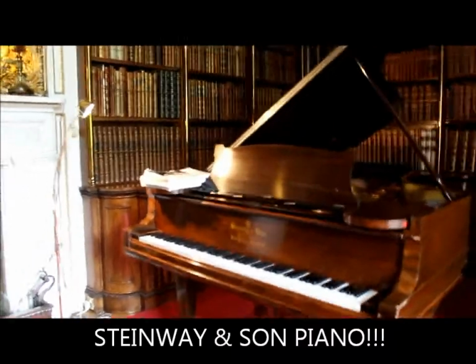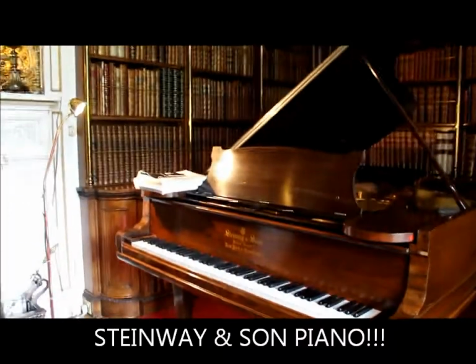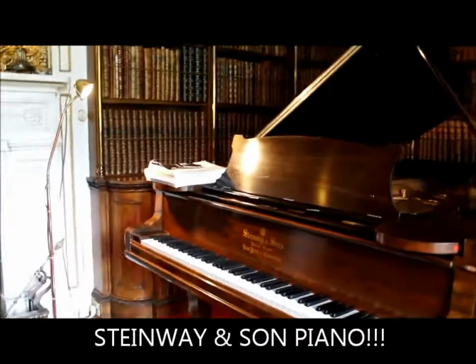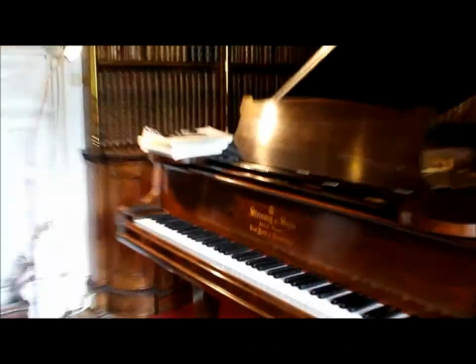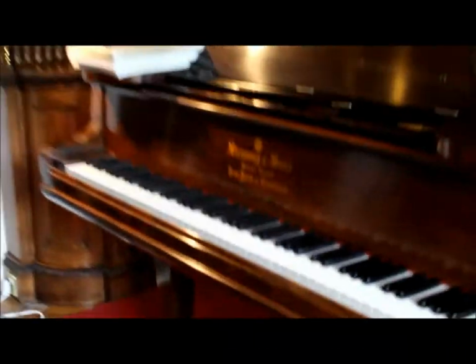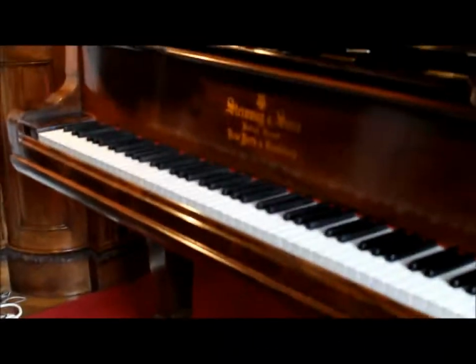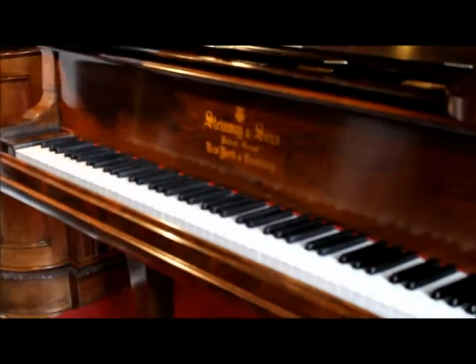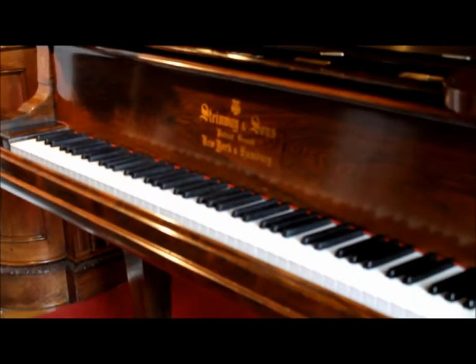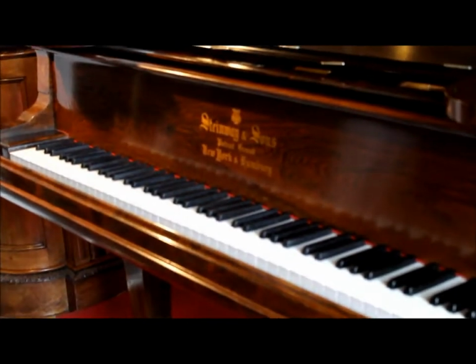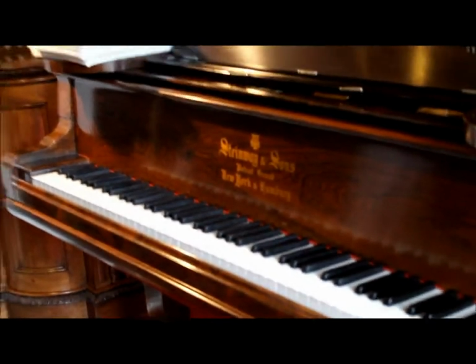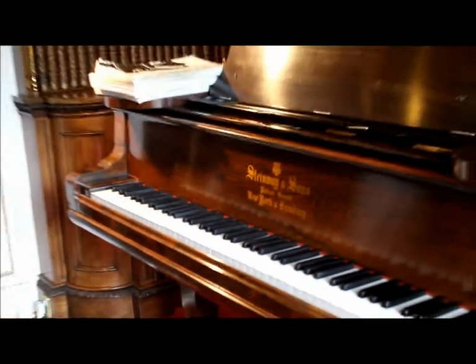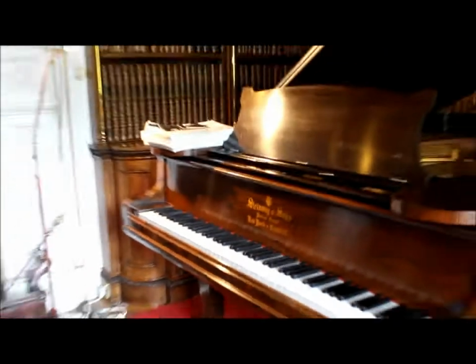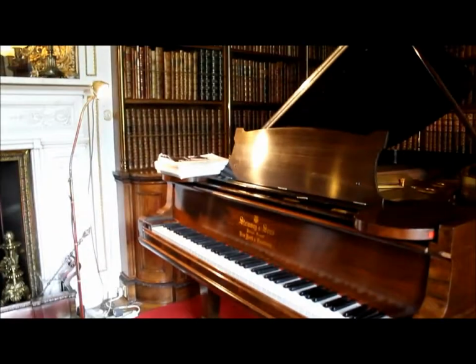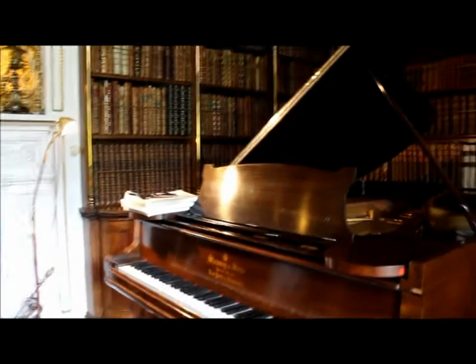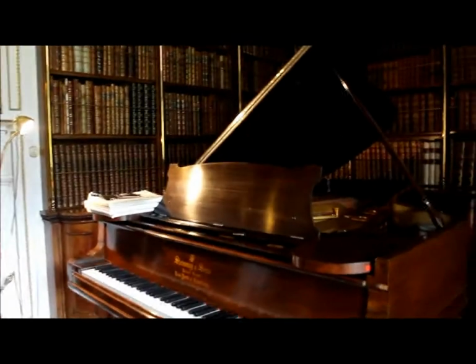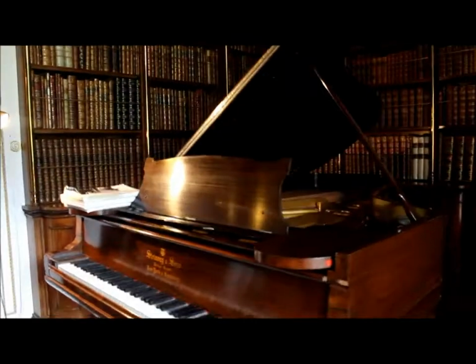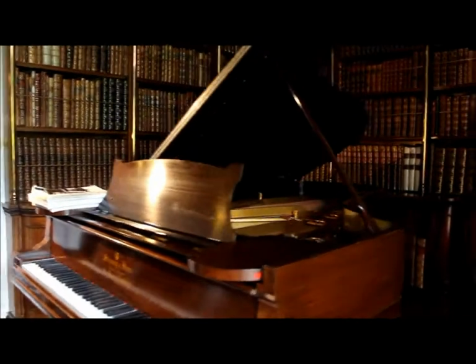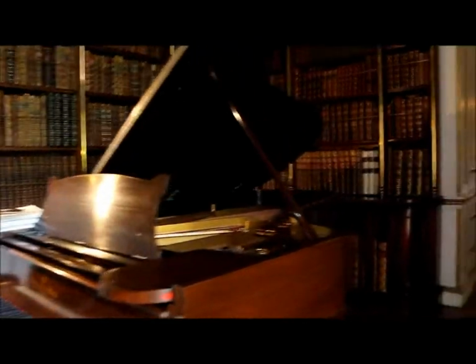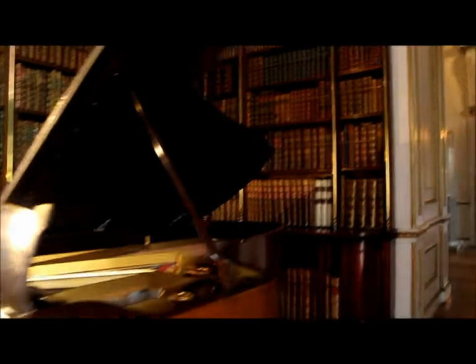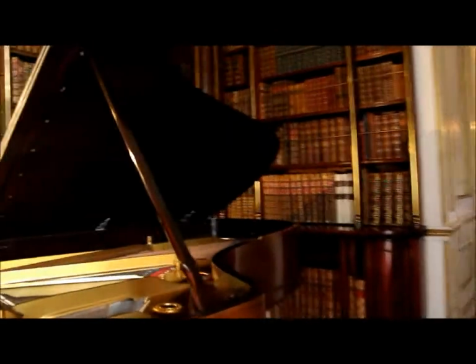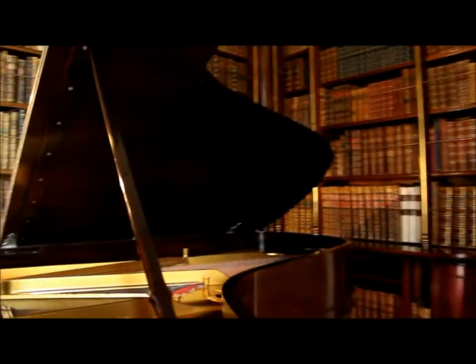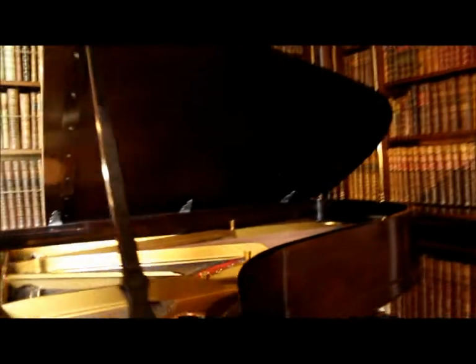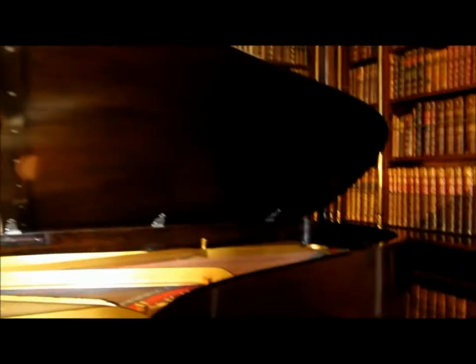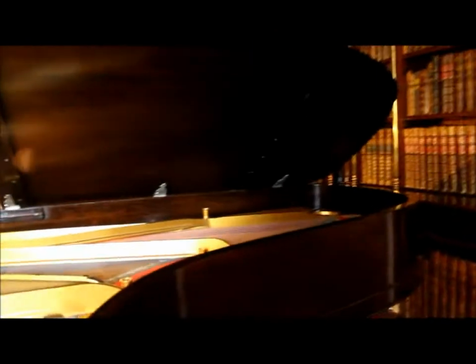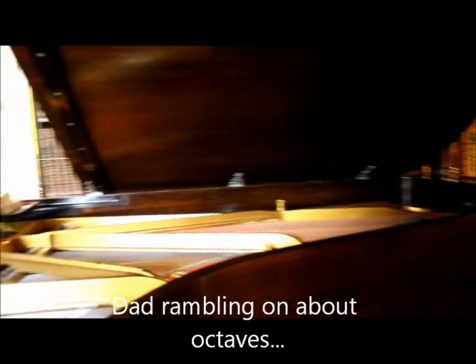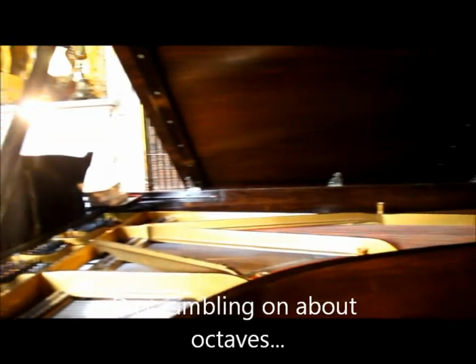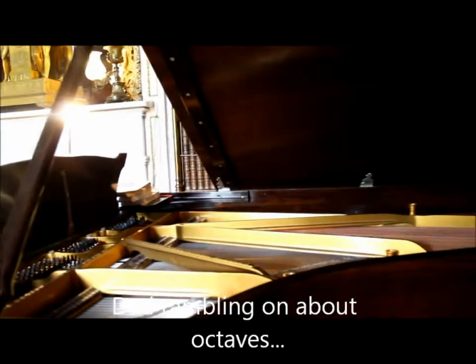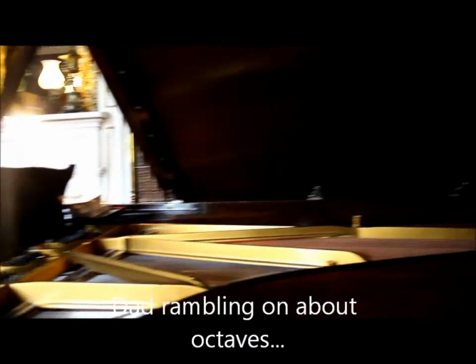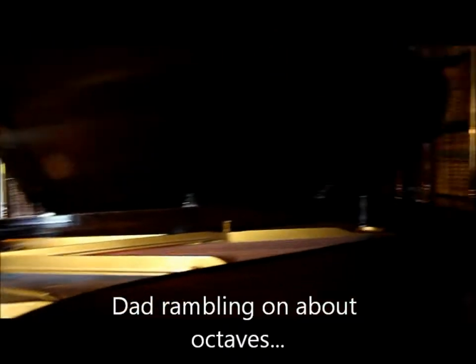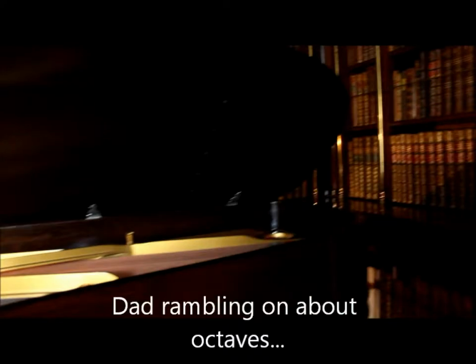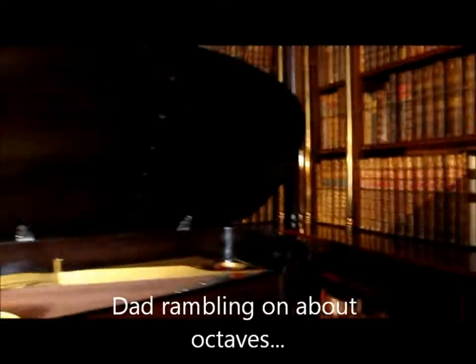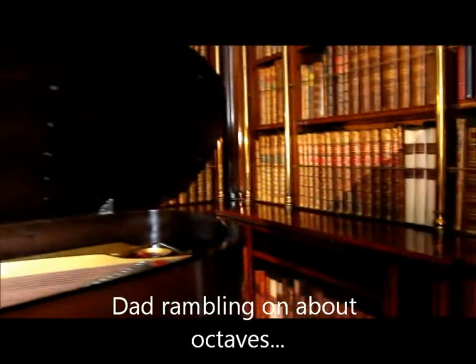You look at grand pianos in houses and you look at the keys and you always think, oh it's bigger than mine at home, but it isn't — because how many octaves is it? One, two, three, four, five, six, seven — seven octaves and two notes only. That's the same as yours, isn't it?